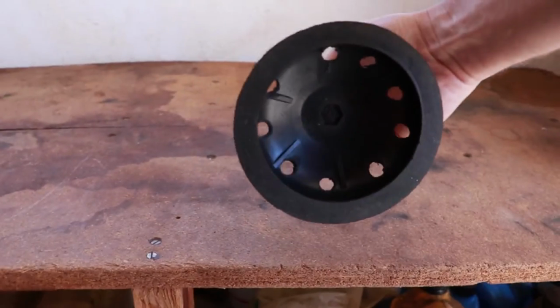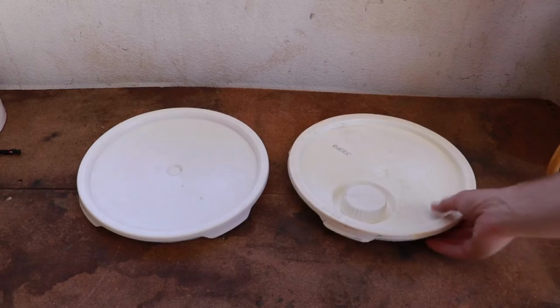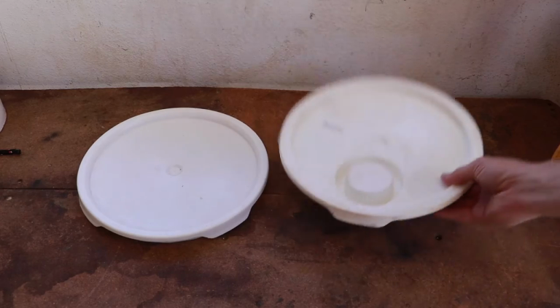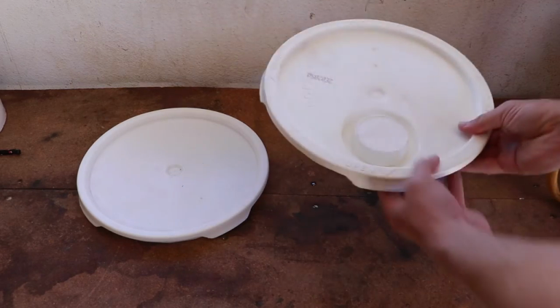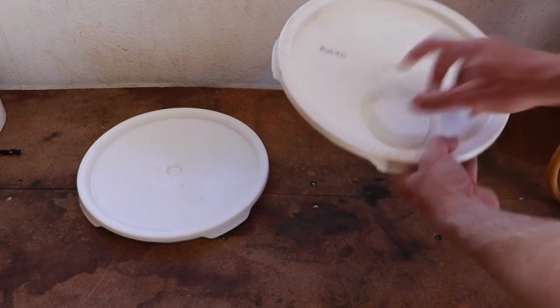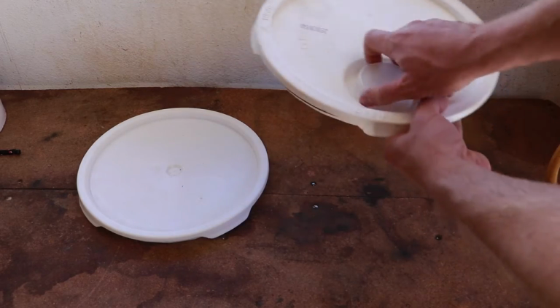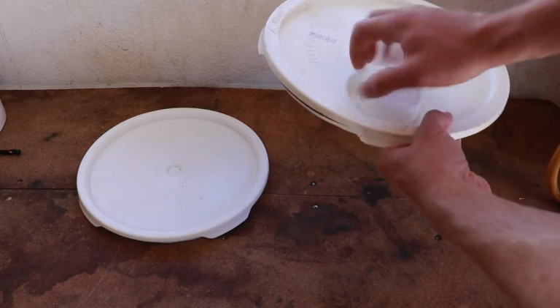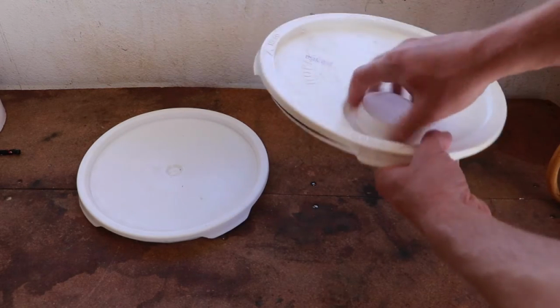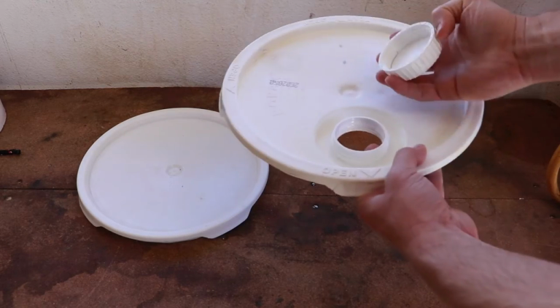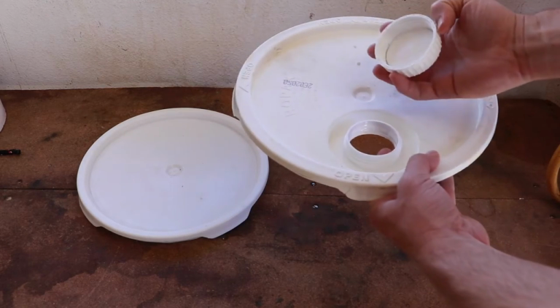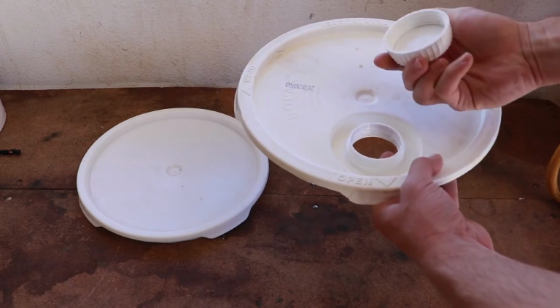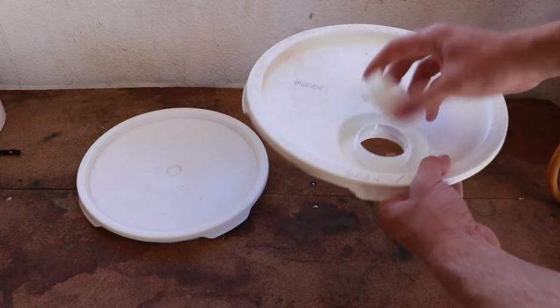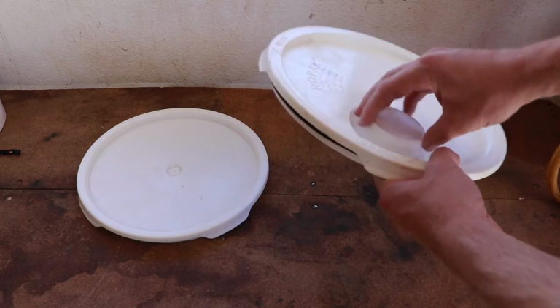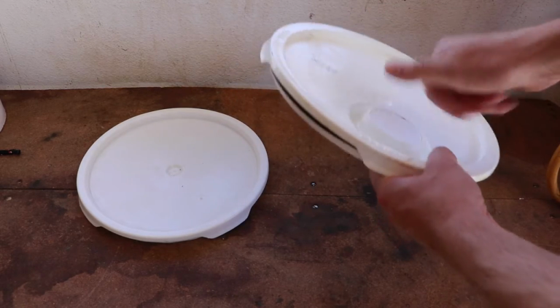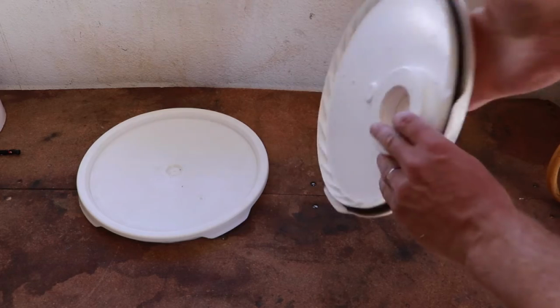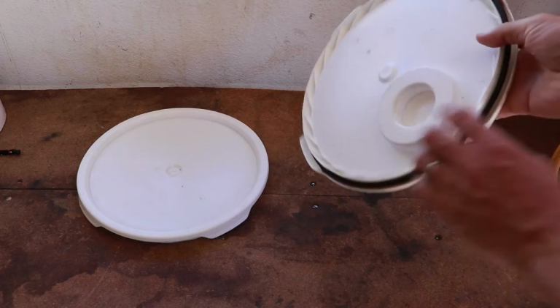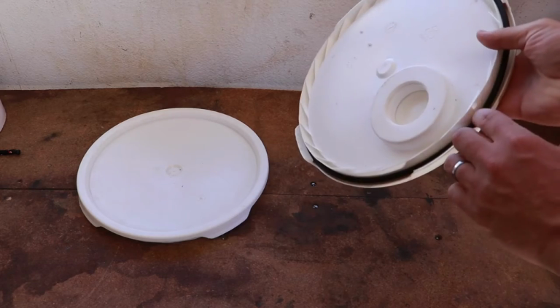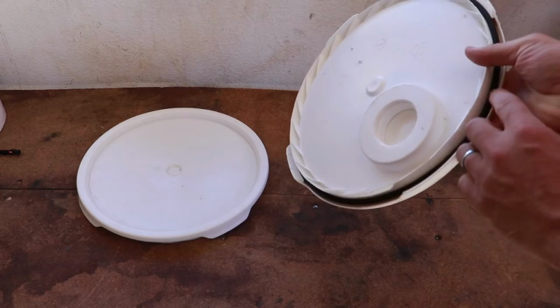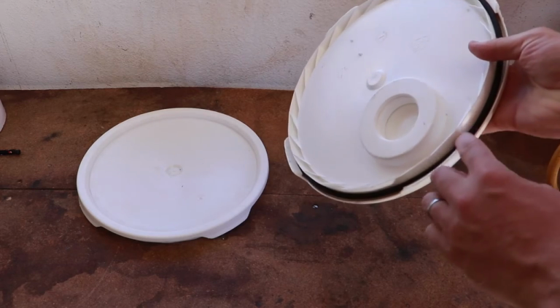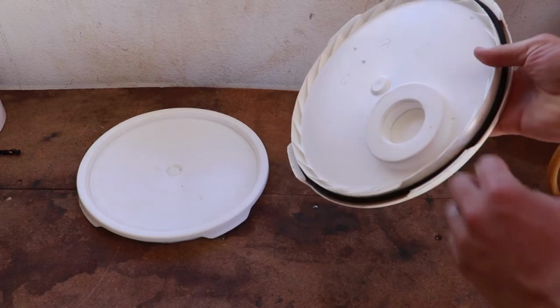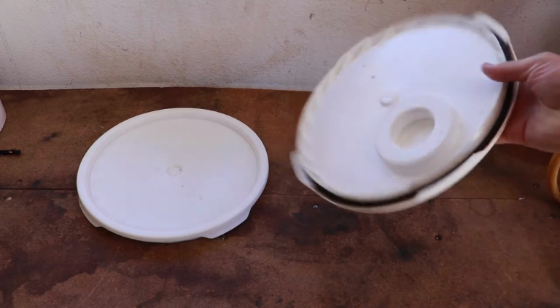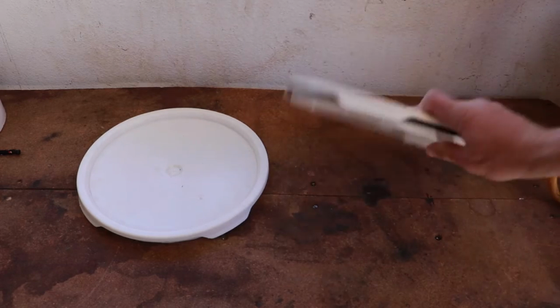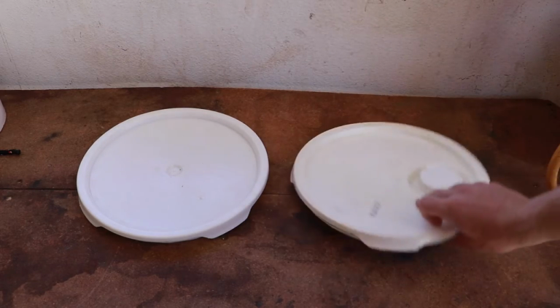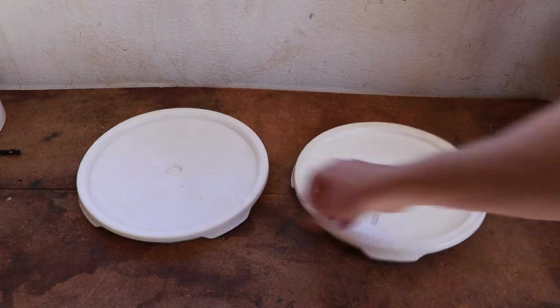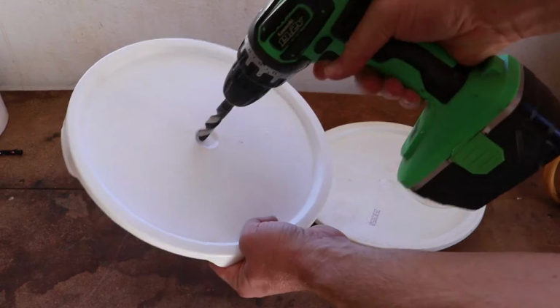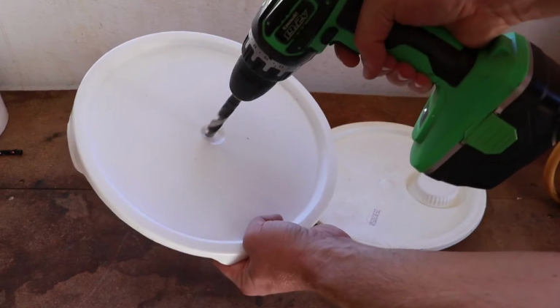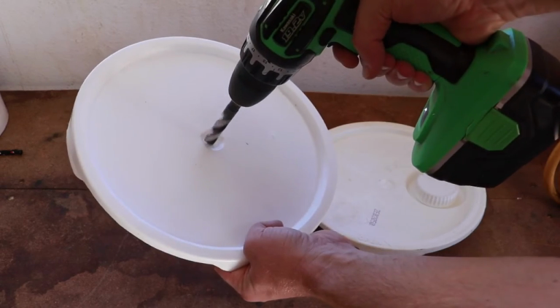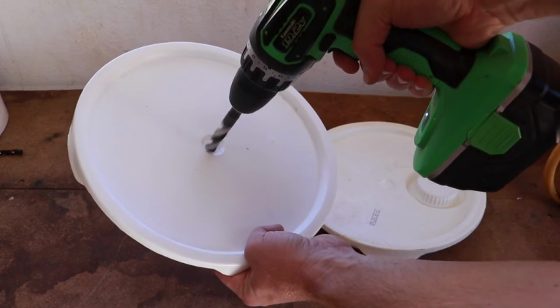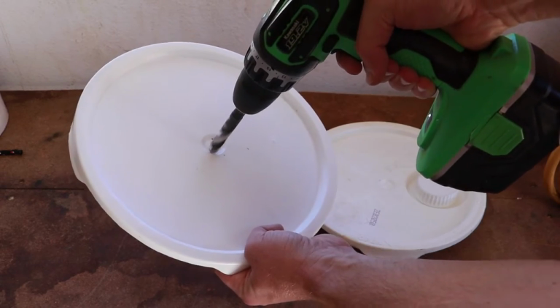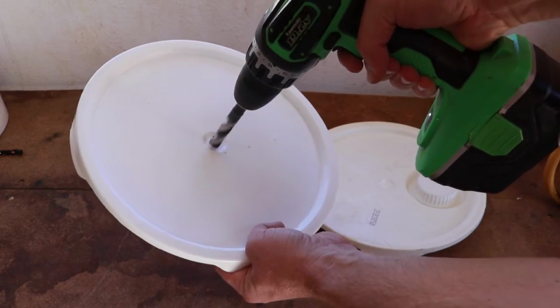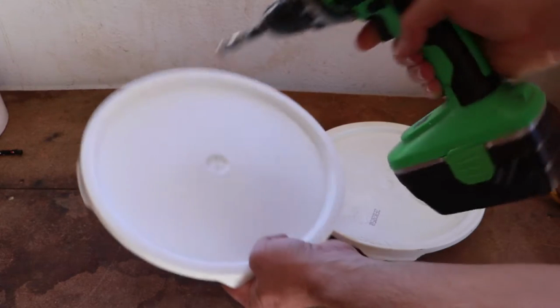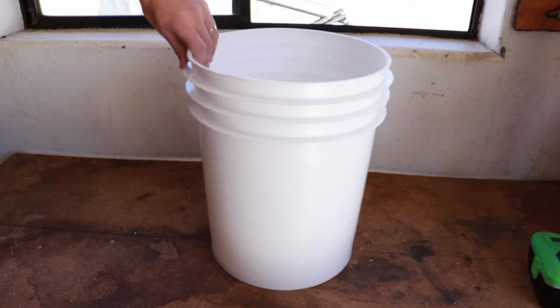A lid with a screw top opening and a rubber gasket is preferred for use with this project. If you only have a basic top available, that's alright — we can put a hole through the middle, big enough for the plunger handle to move freely.